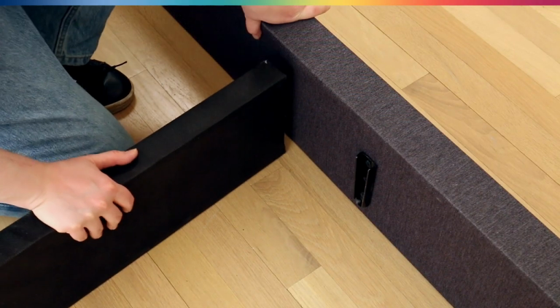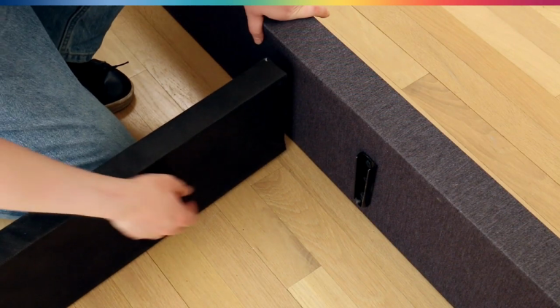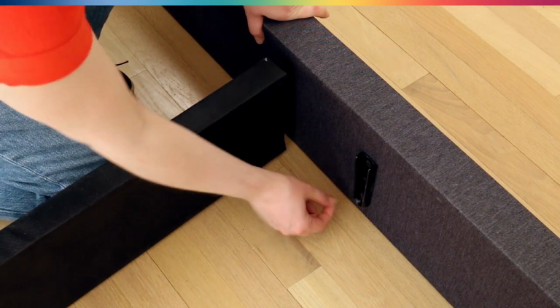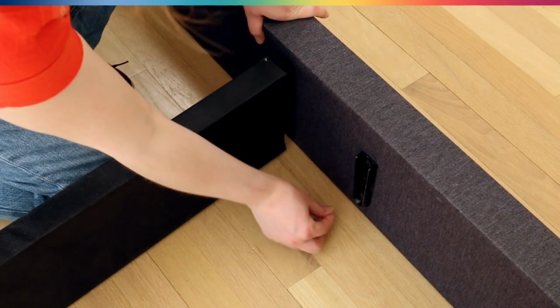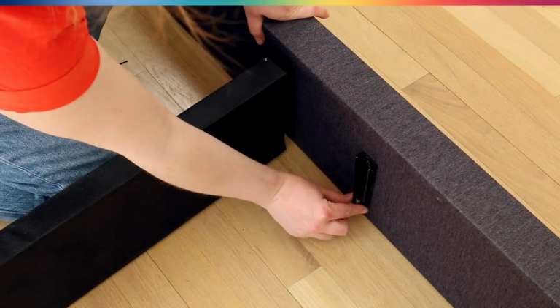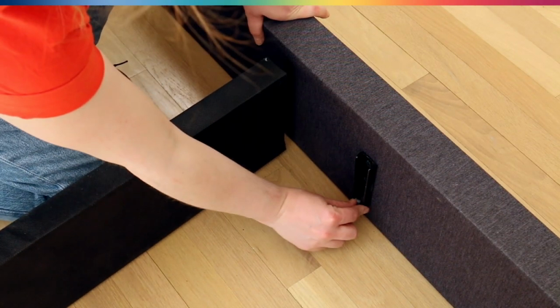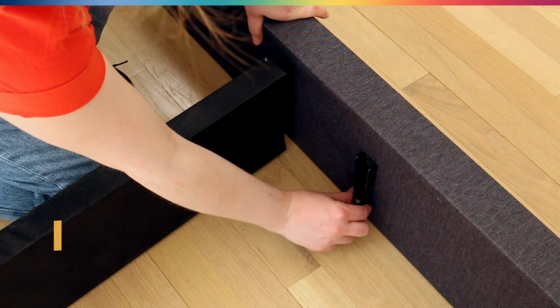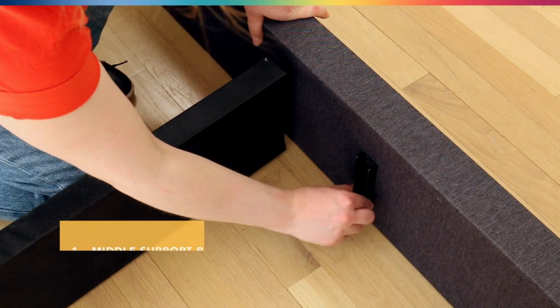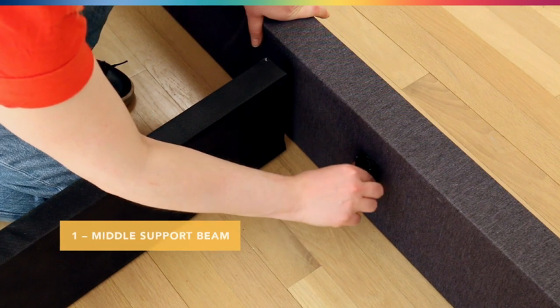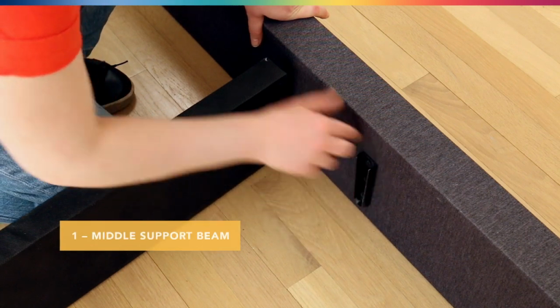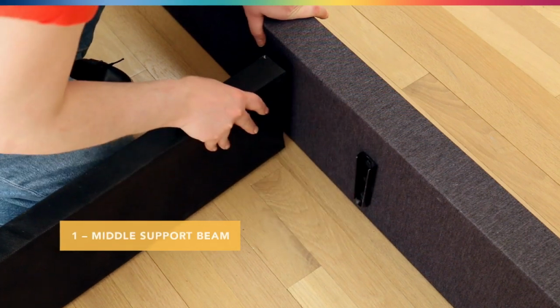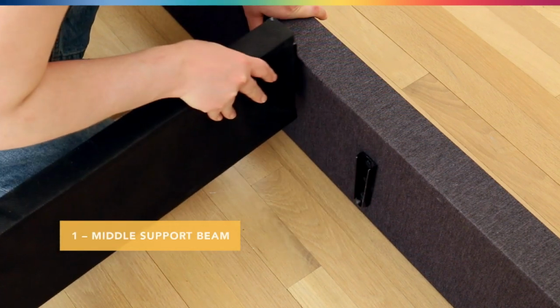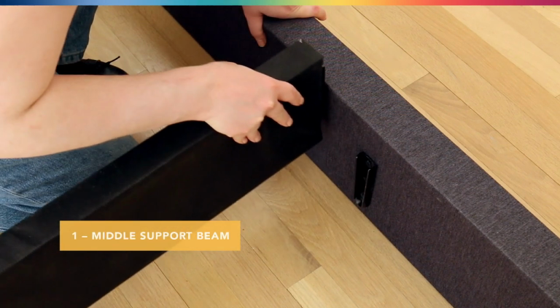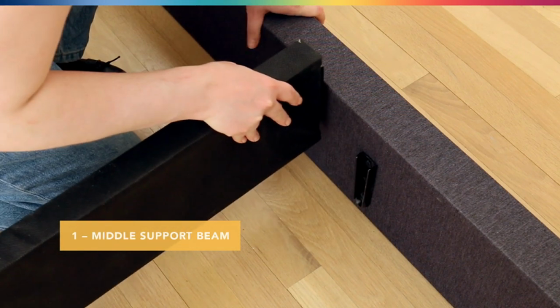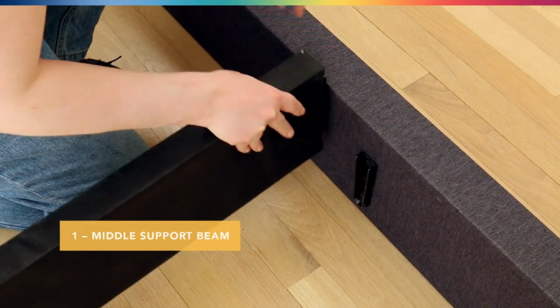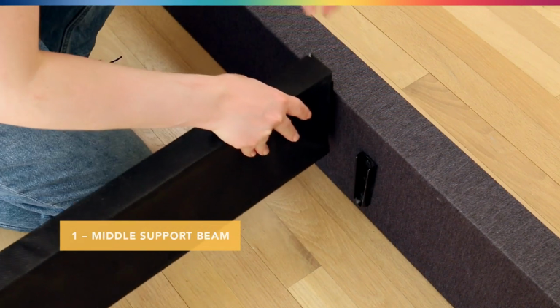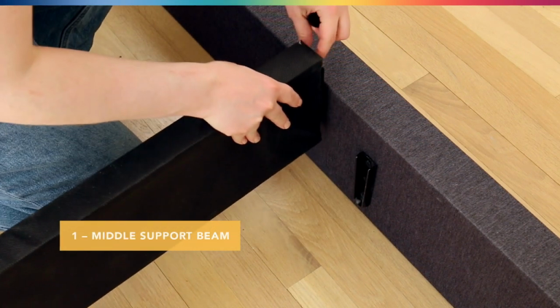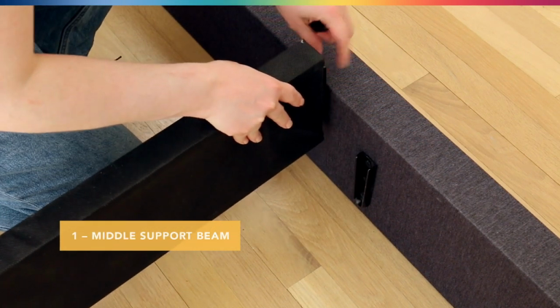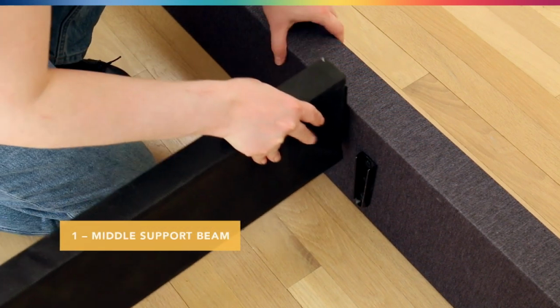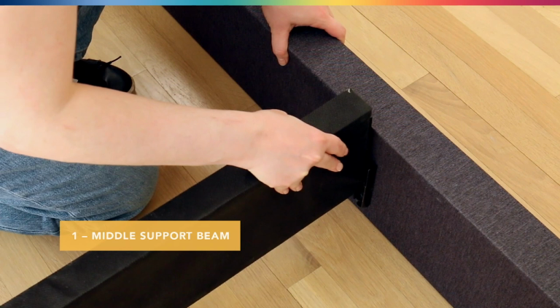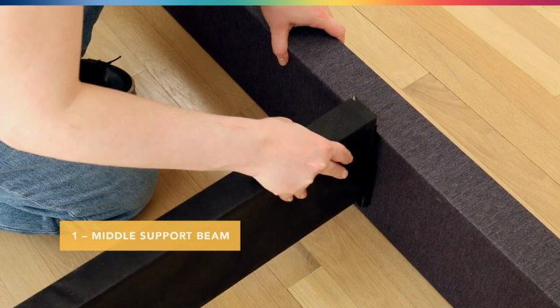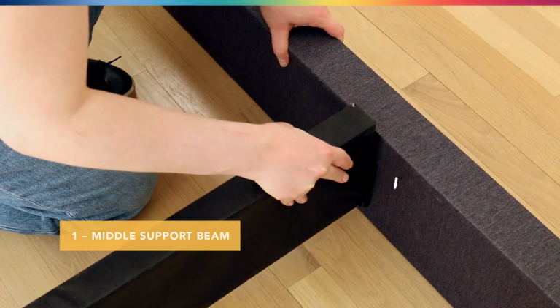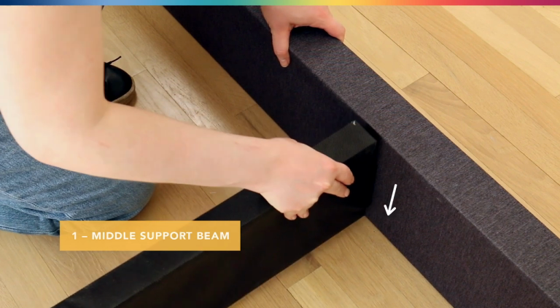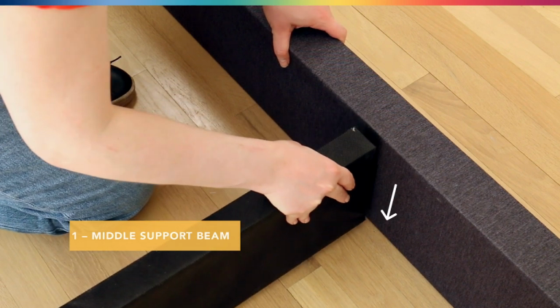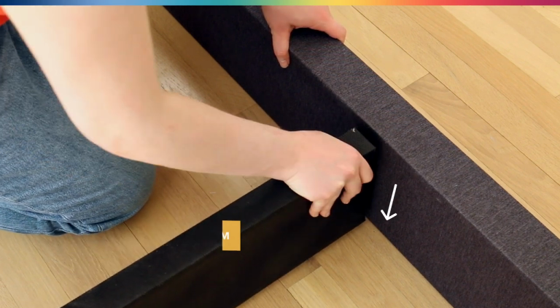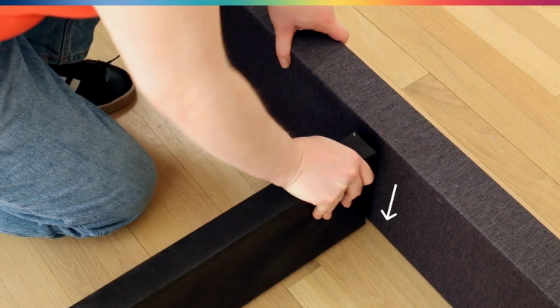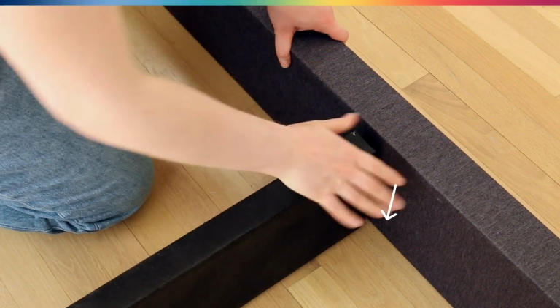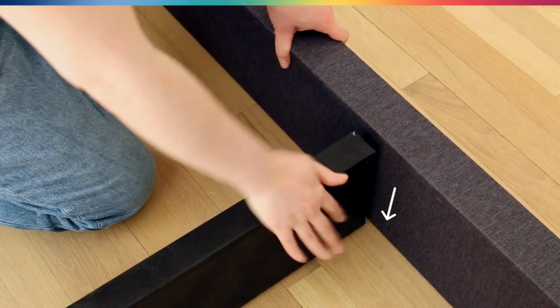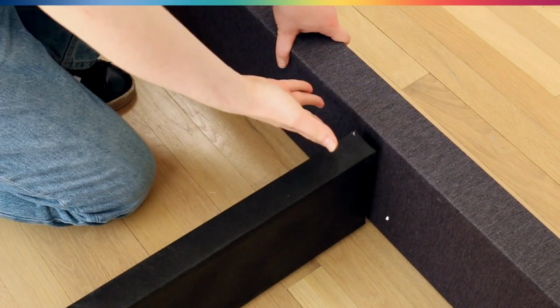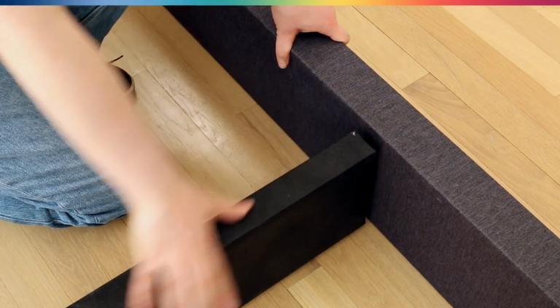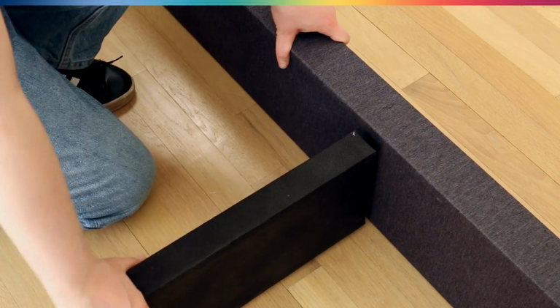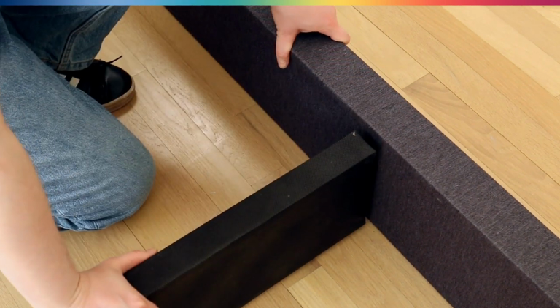The notches here have a smaller opening that gets wider, and then this beam has a wider edge that gets smaller. So you can just stick that in the slot and you're all good to go with the middle beam.